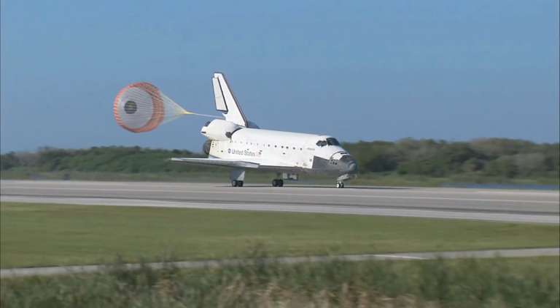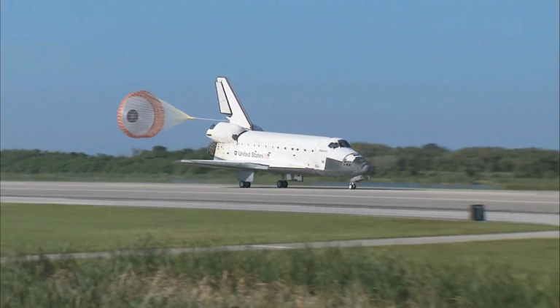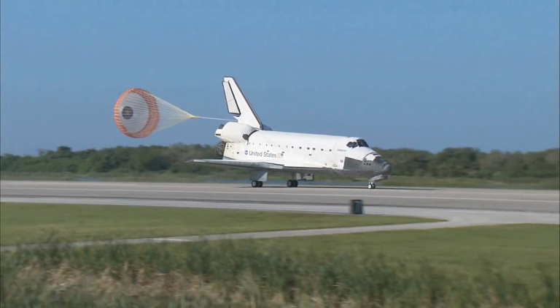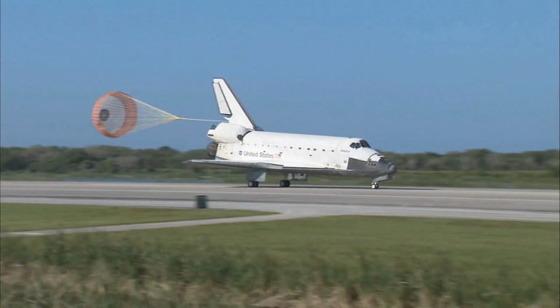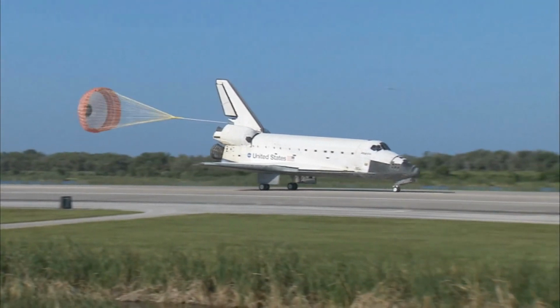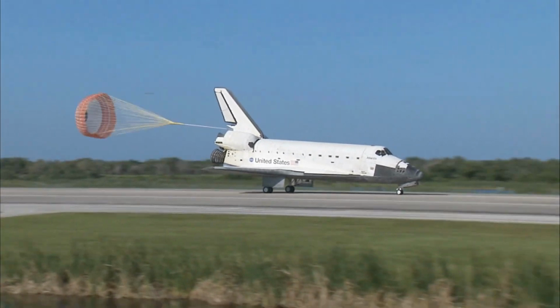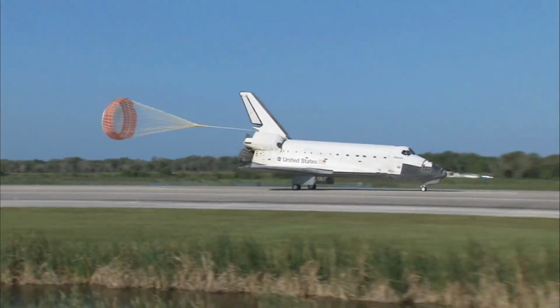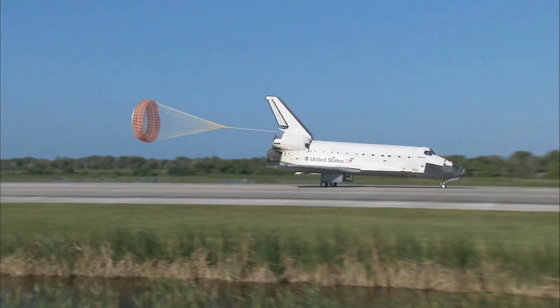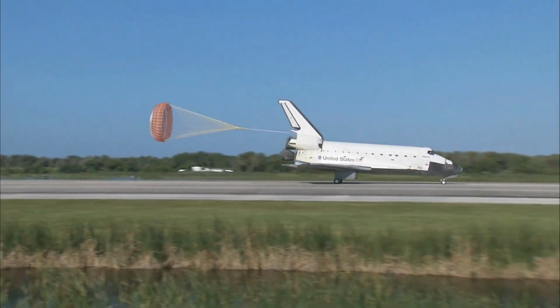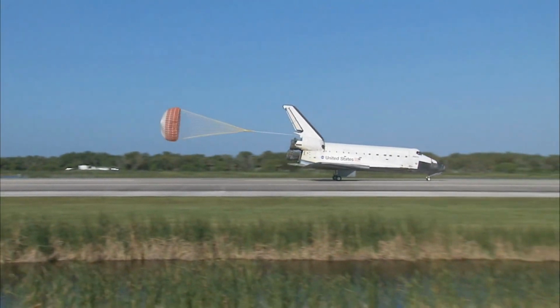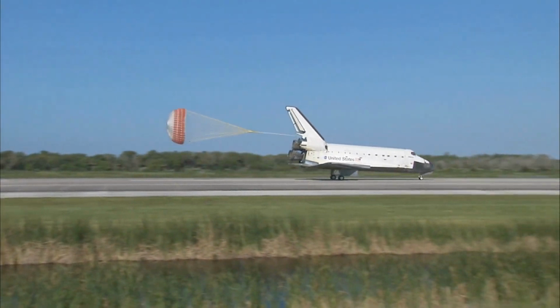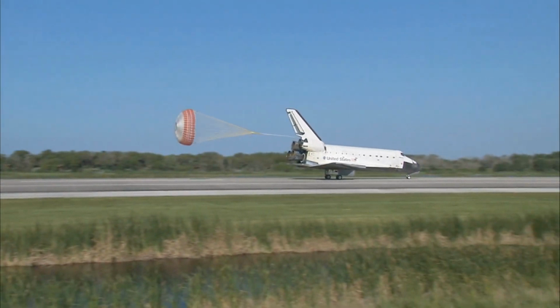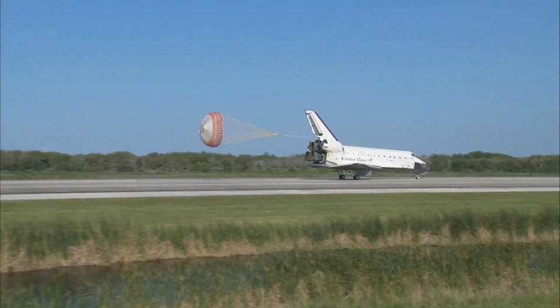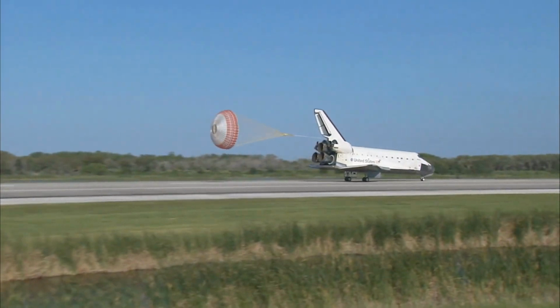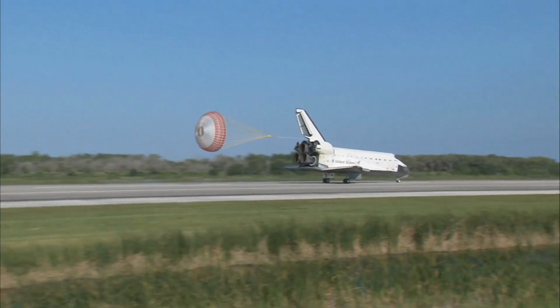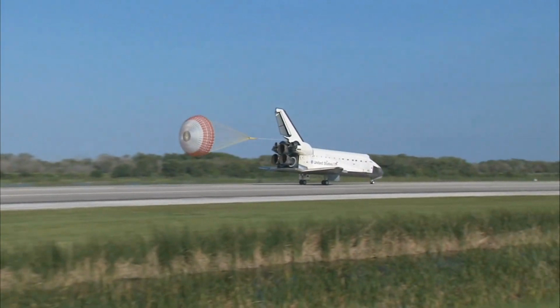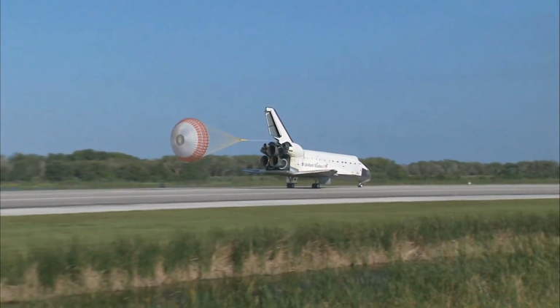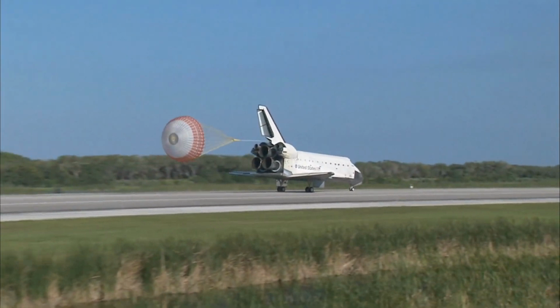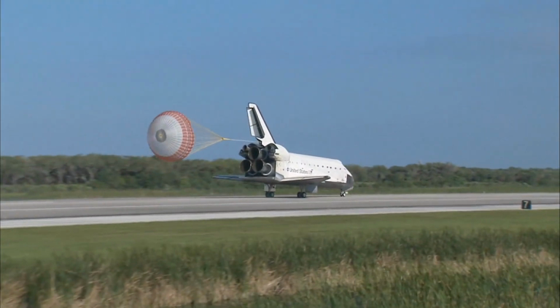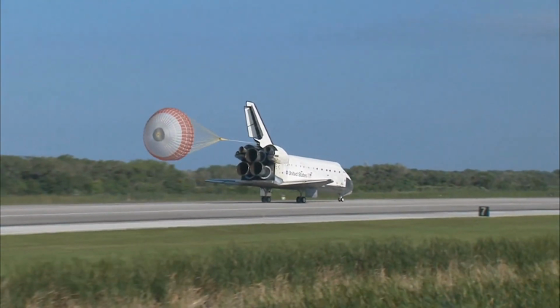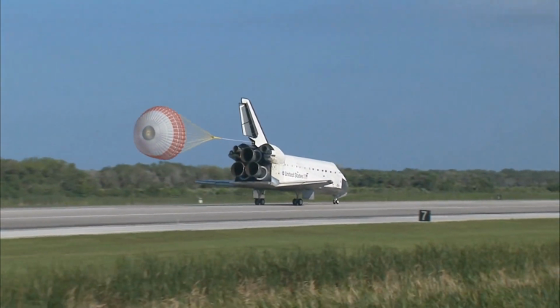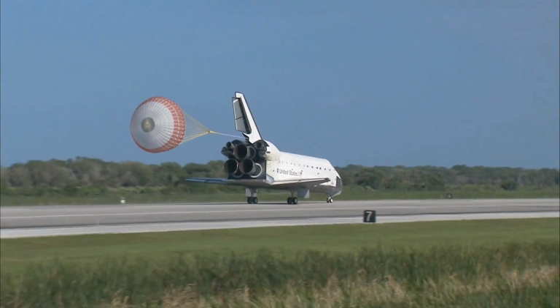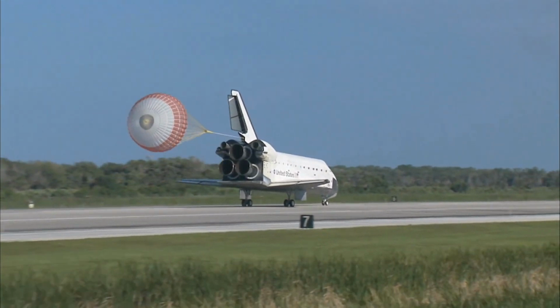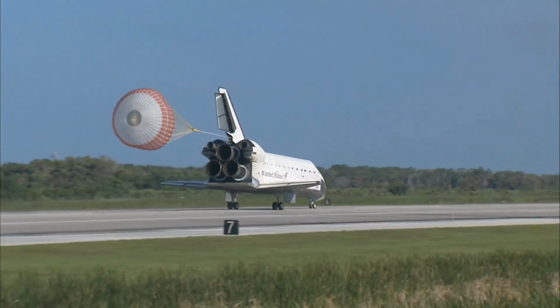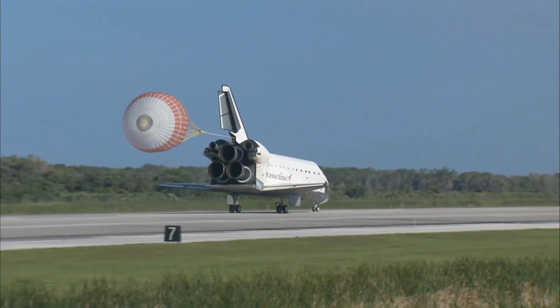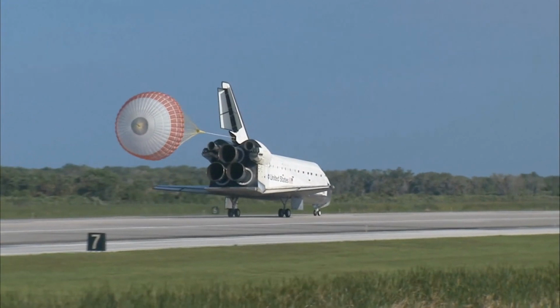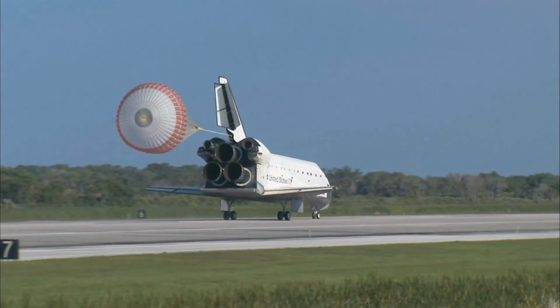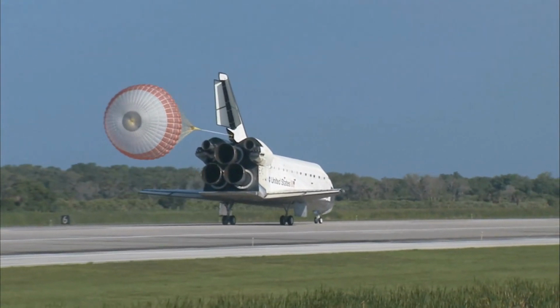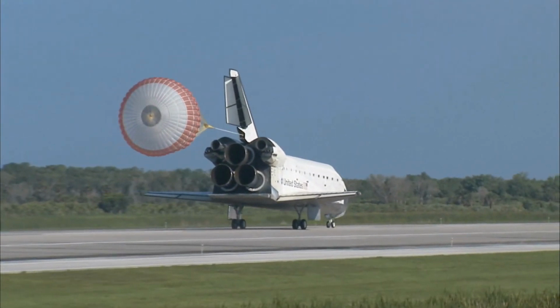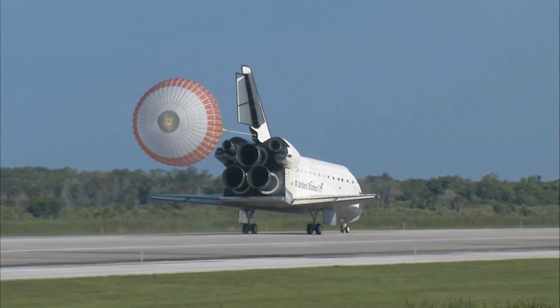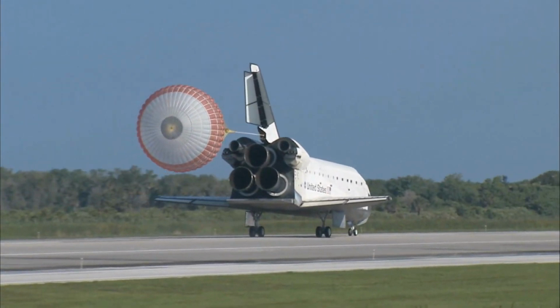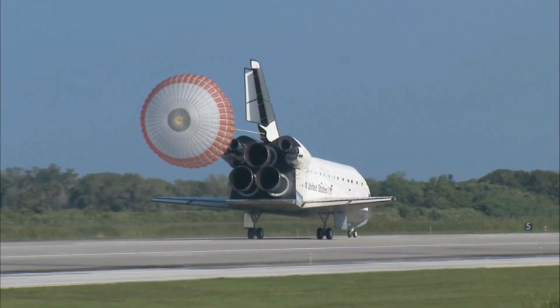And nose gear touchdown. Space Shuttle Atlantis now comes home to the Kennedy Space Center for the final time. In 25 years, 32 flights, and more than 120 million miles traveled. The legacy of Atlantis now in the history books.